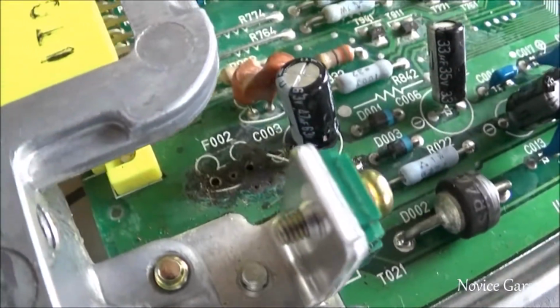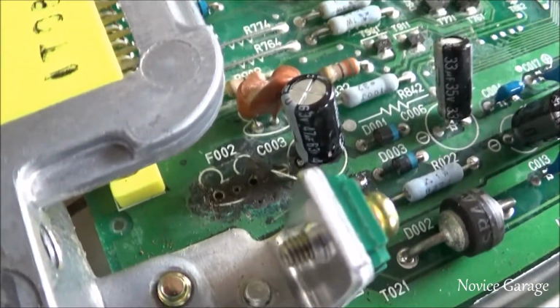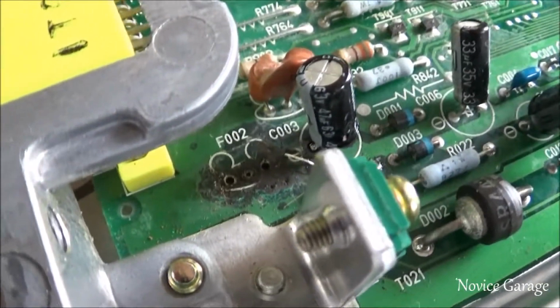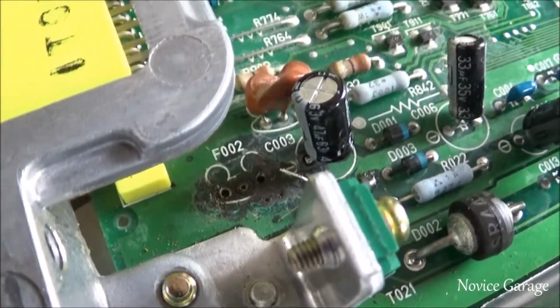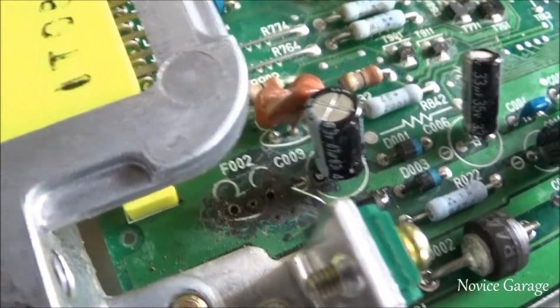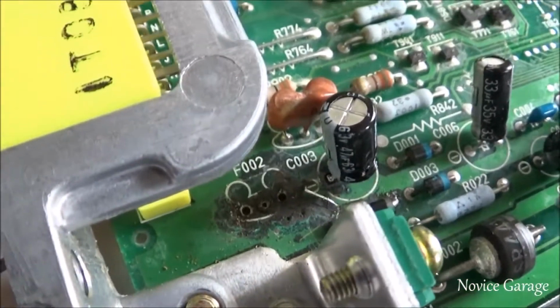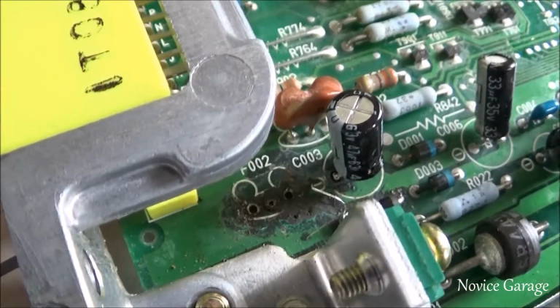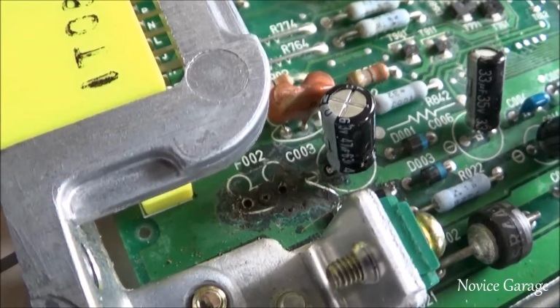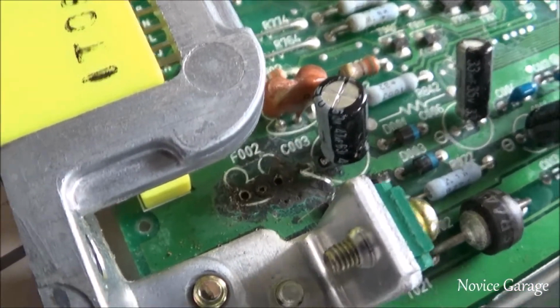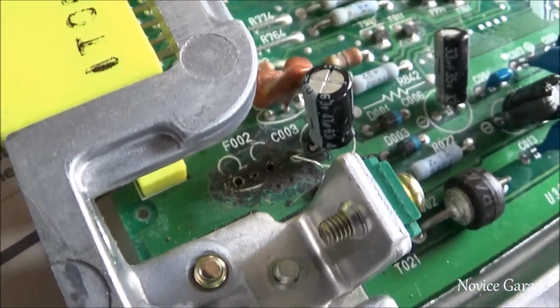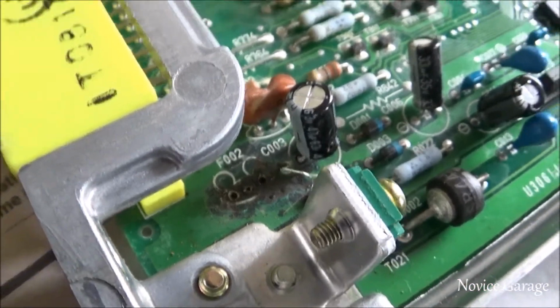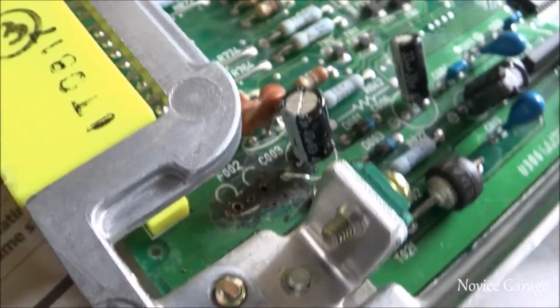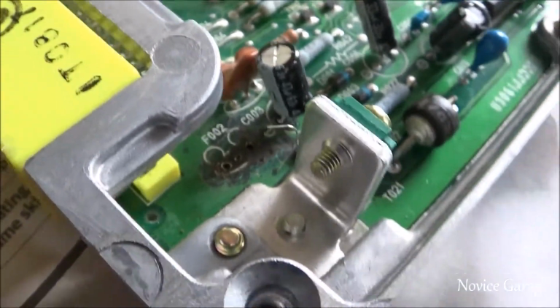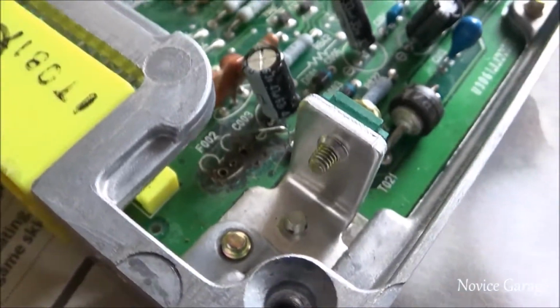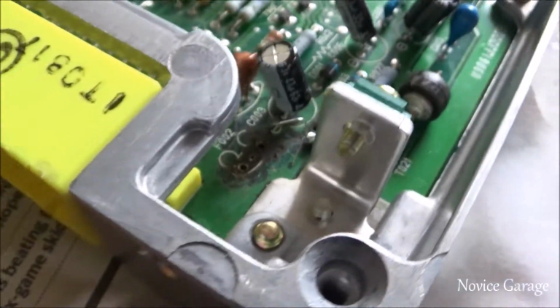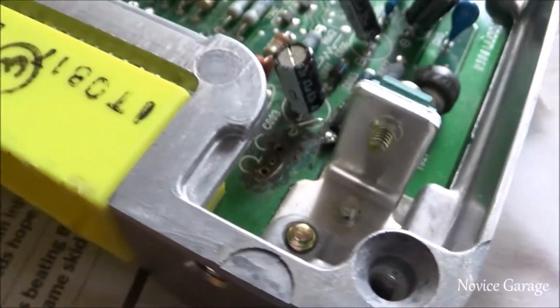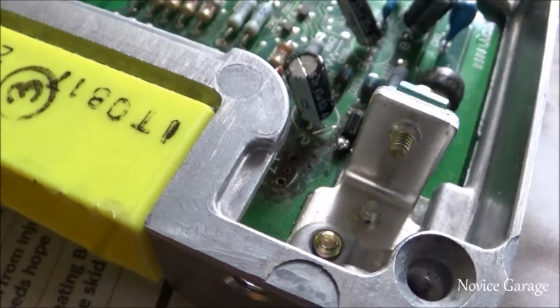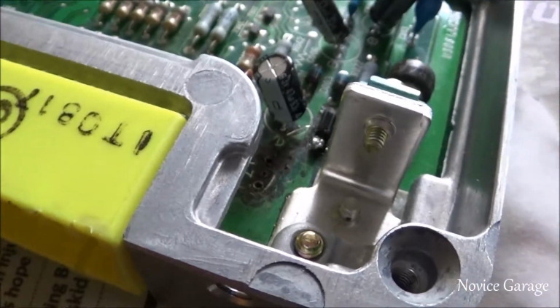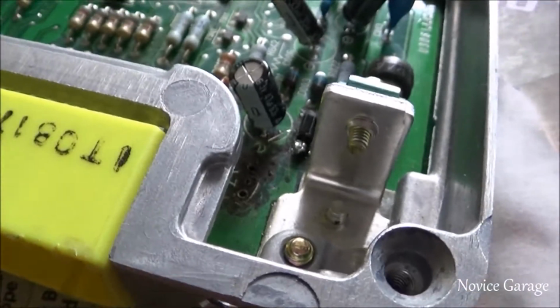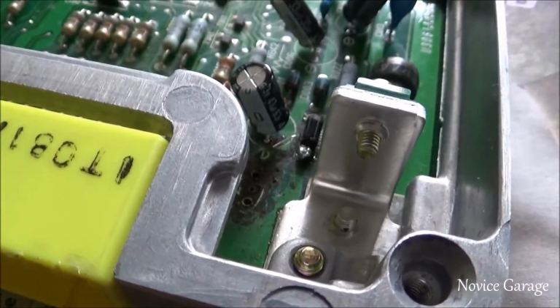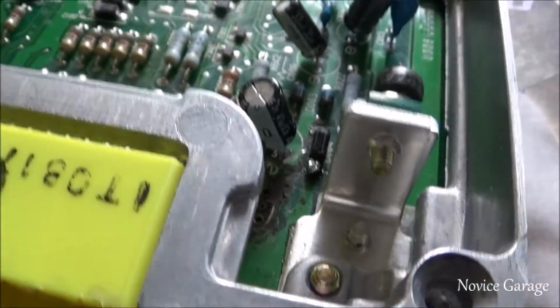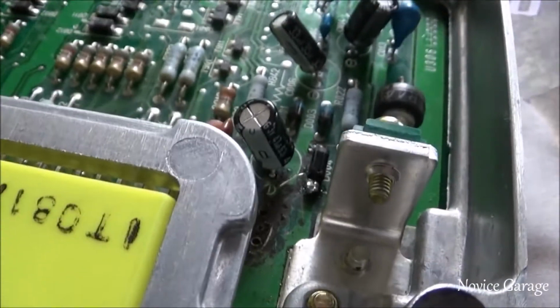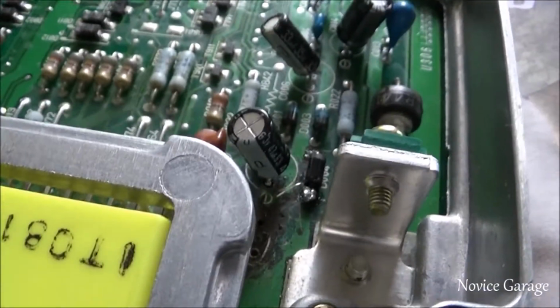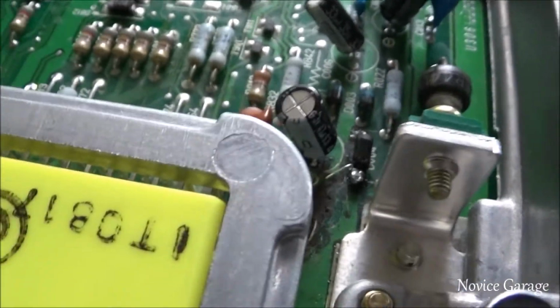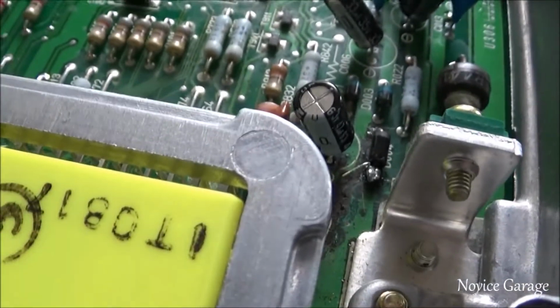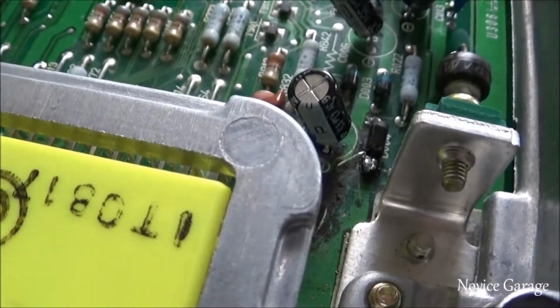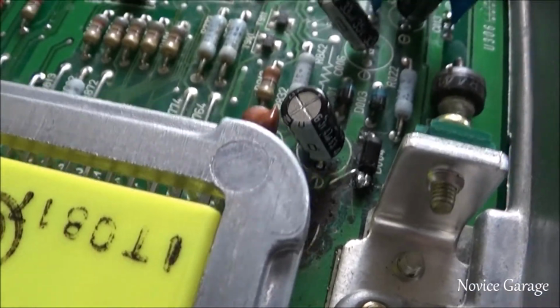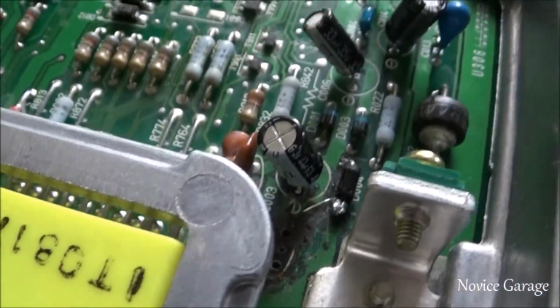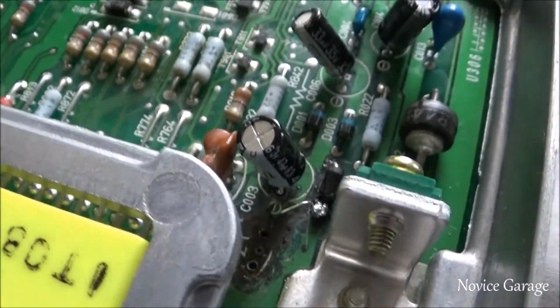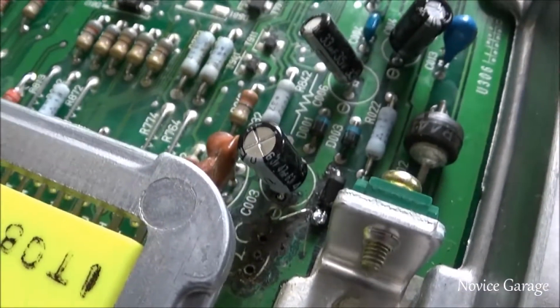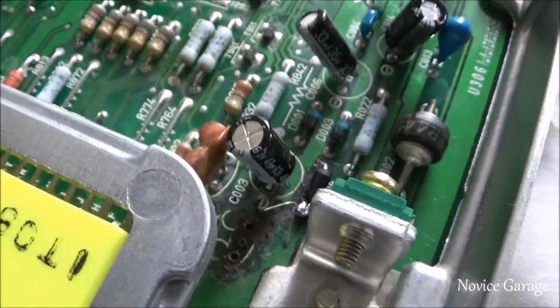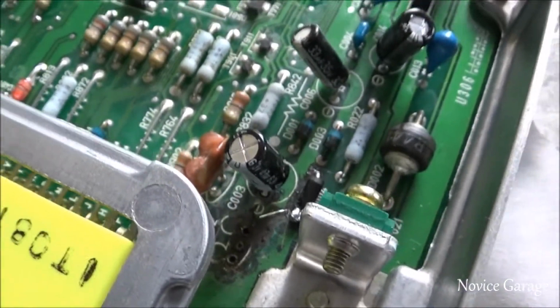If any of you are having idling issues or your car won't start and you've replaced almost everything you can think of, then check your ECU — it's a real easy thing to check.